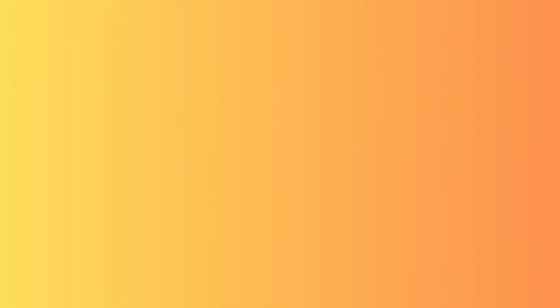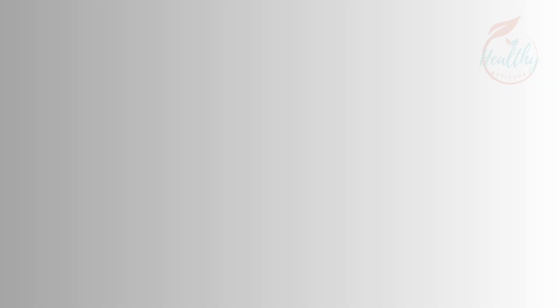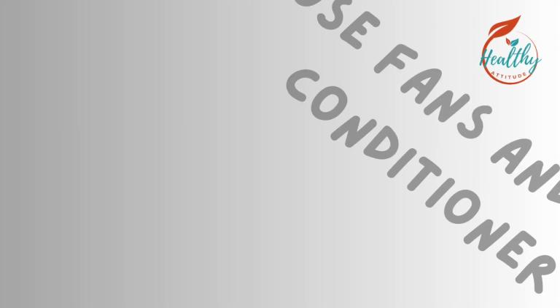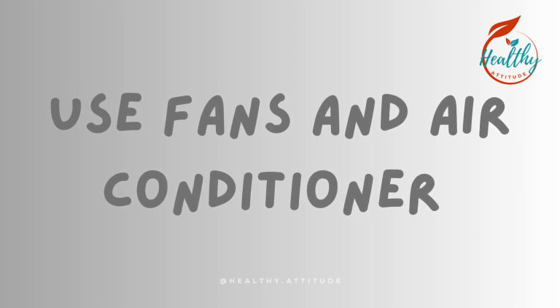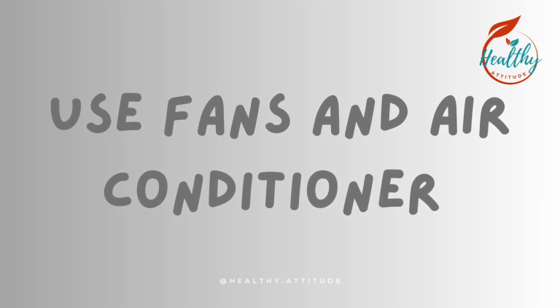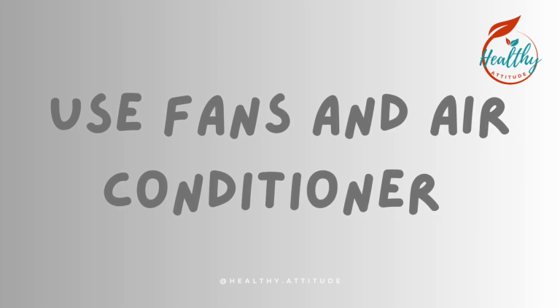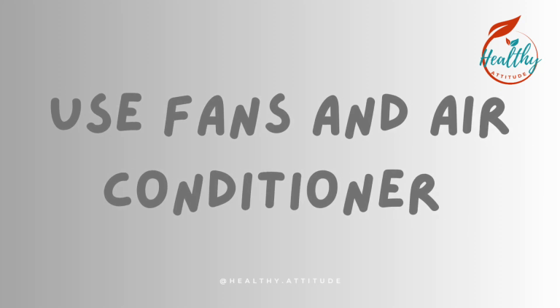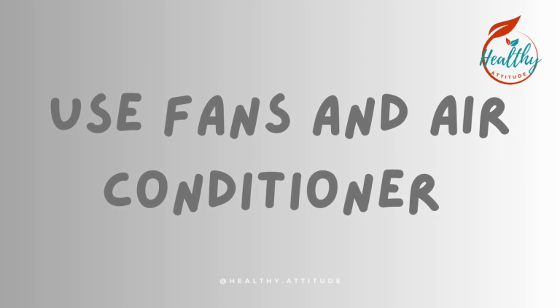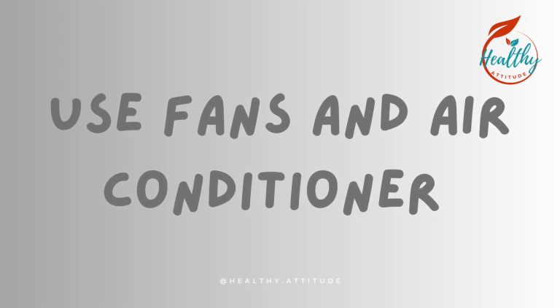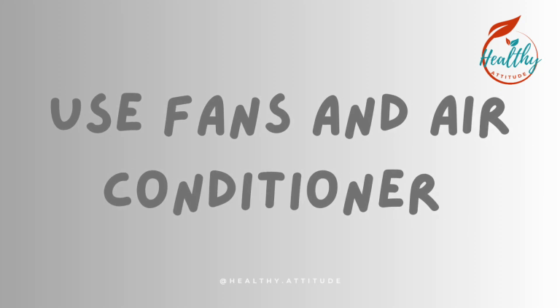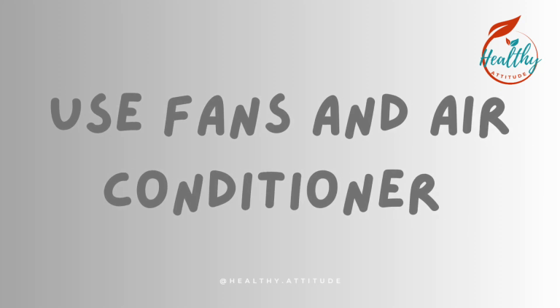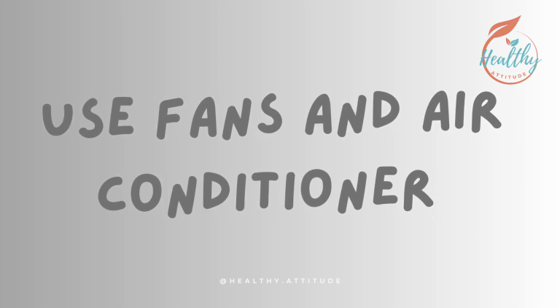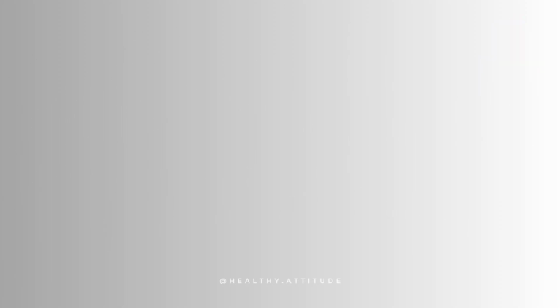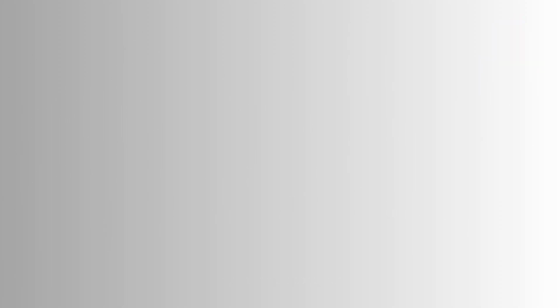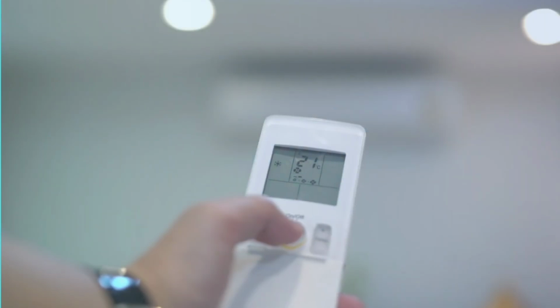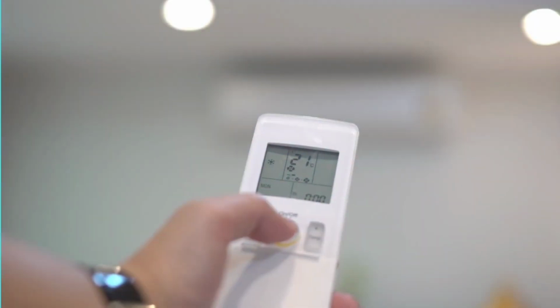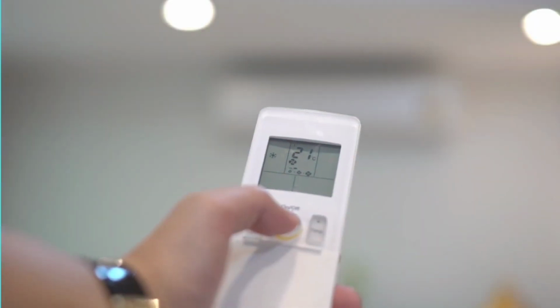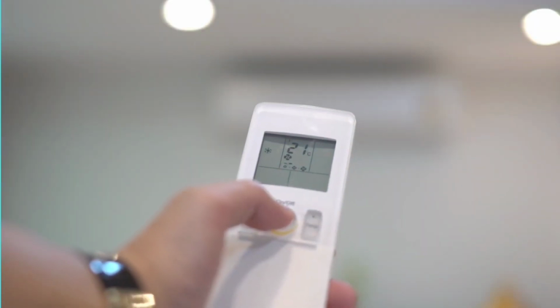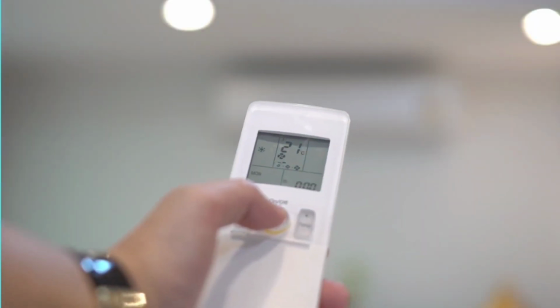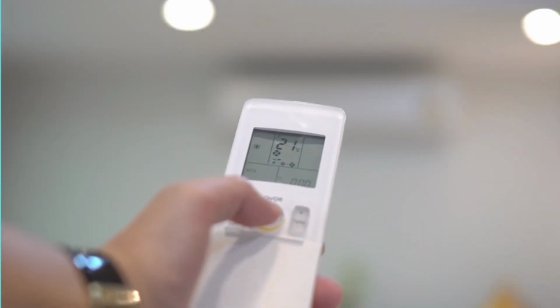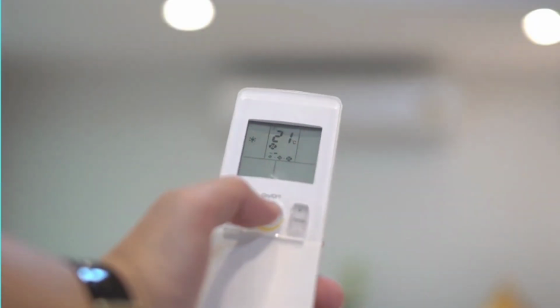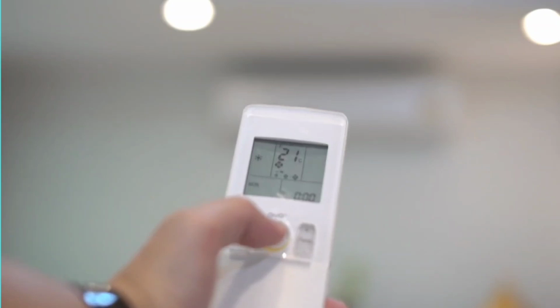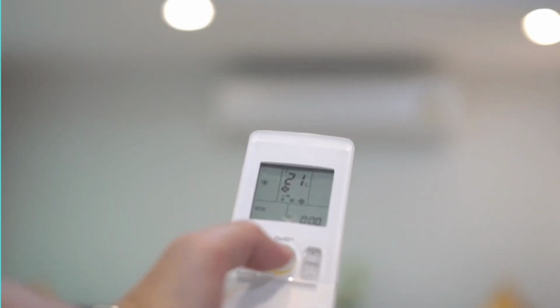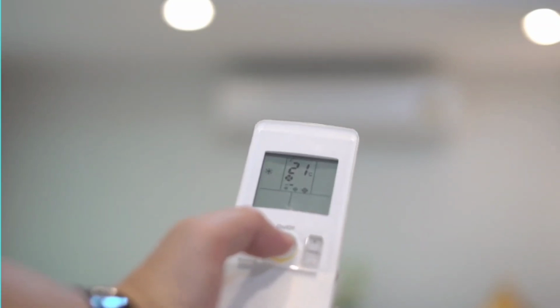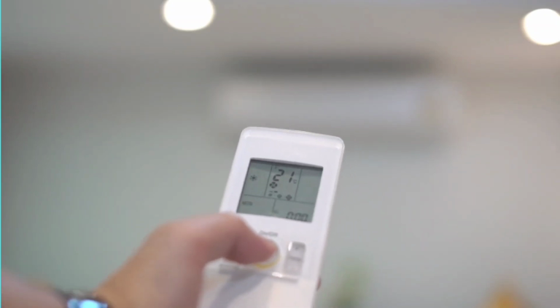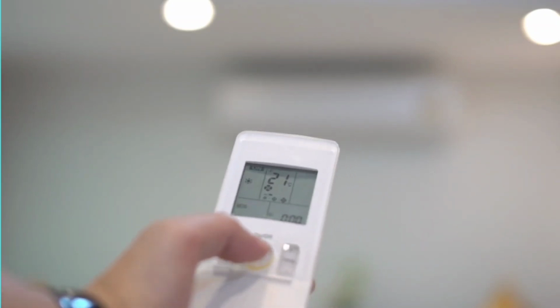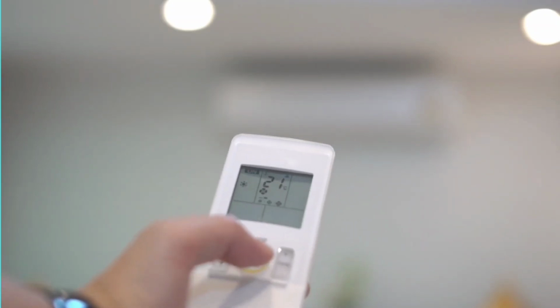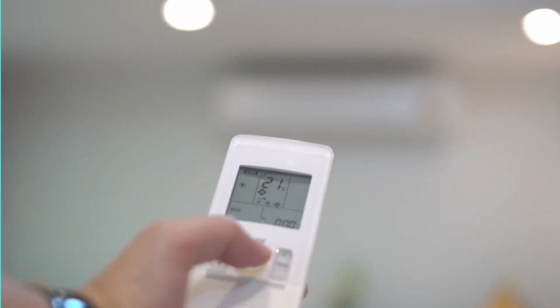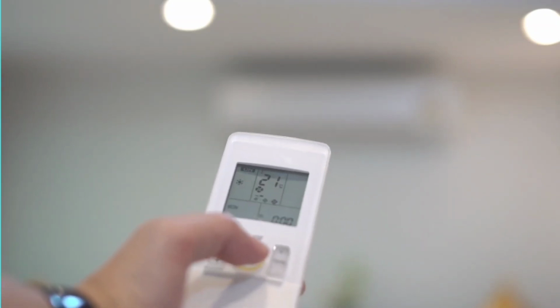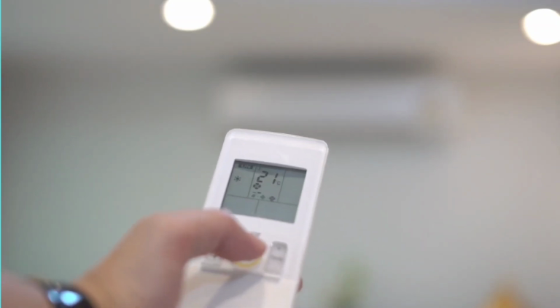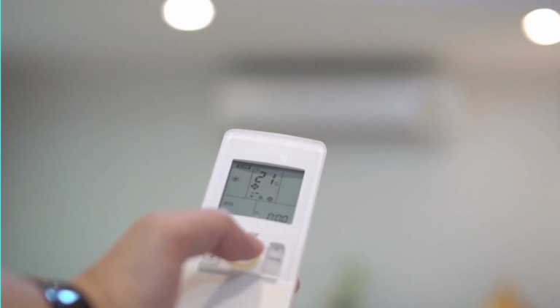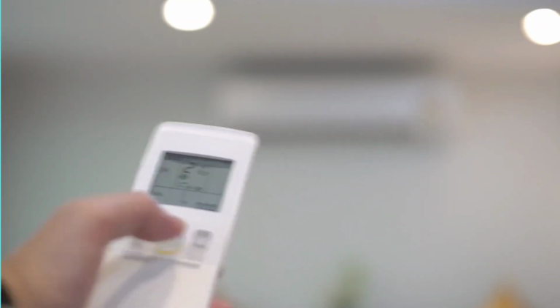Tip 4: Use fans and air conditioning. Keep your living space cool with fans or air conditioning. If you don't have A.C., spend time in air-conditioned public places.